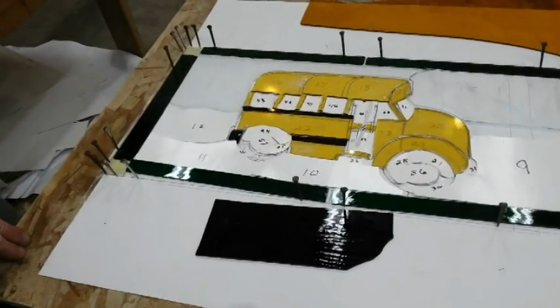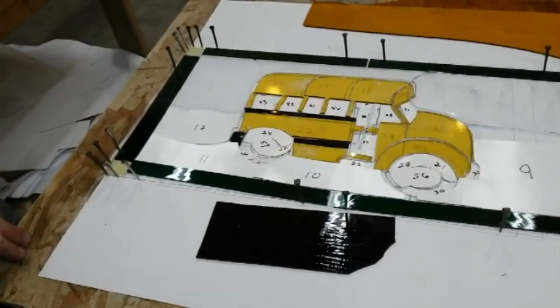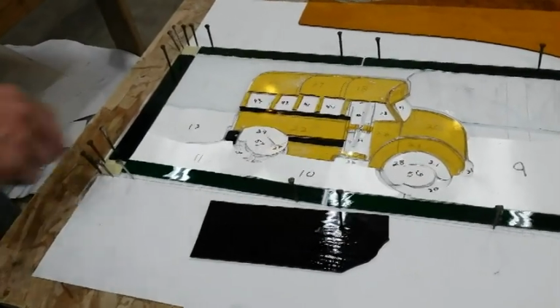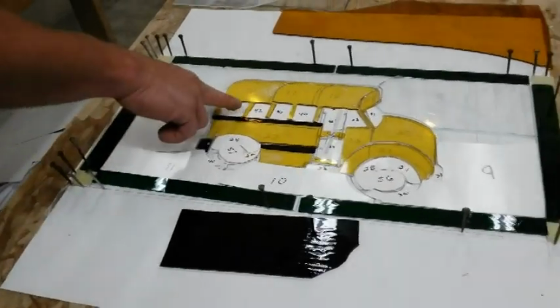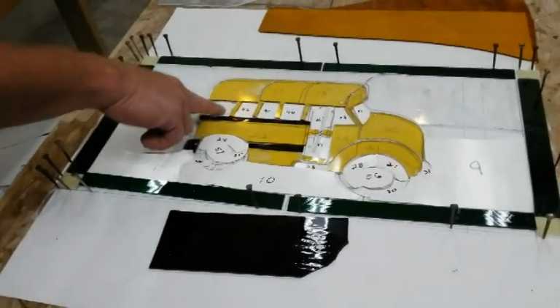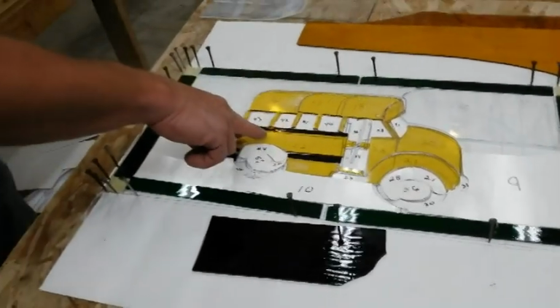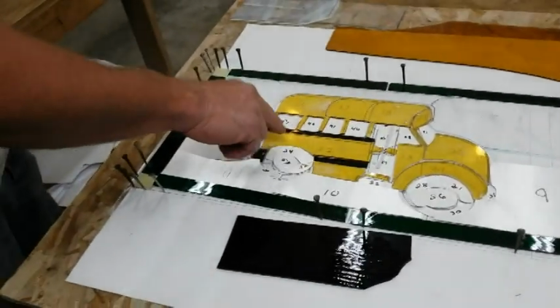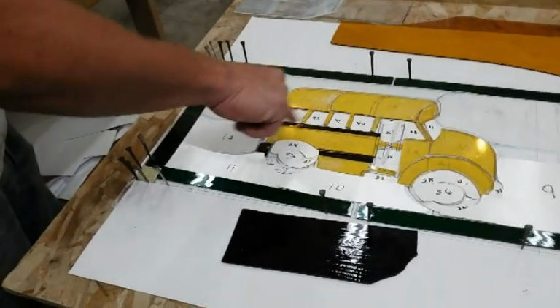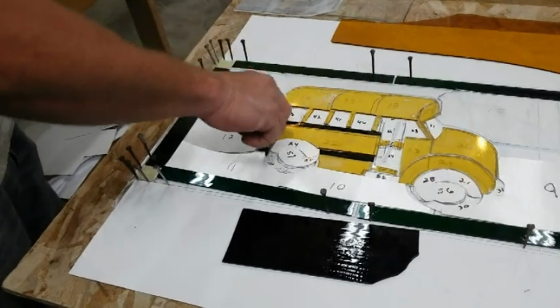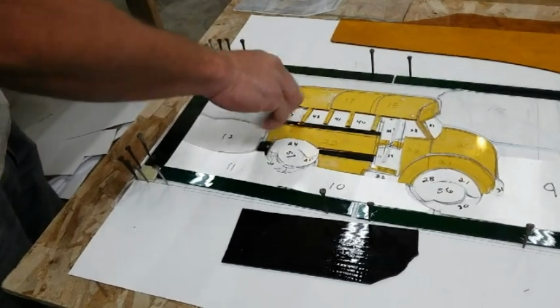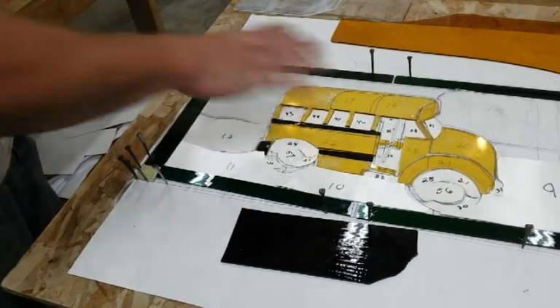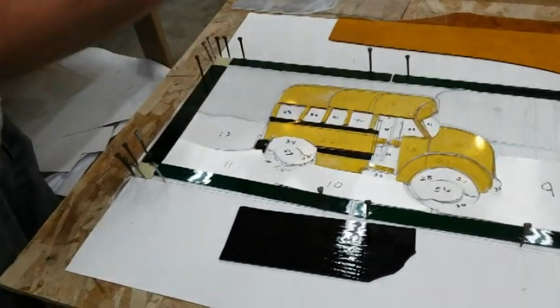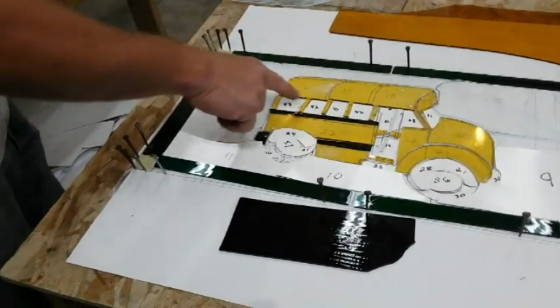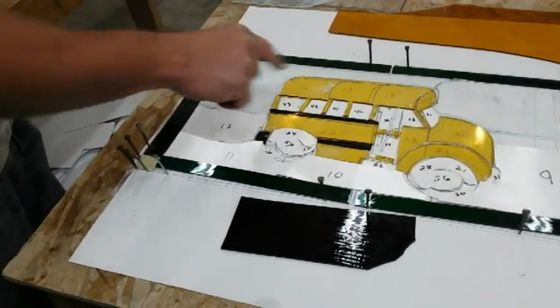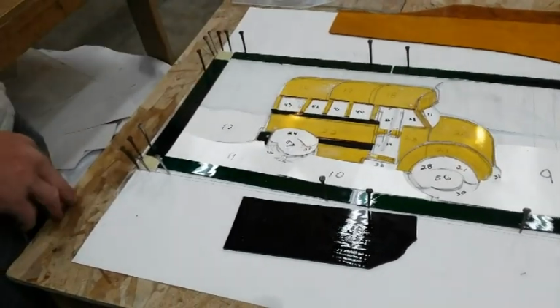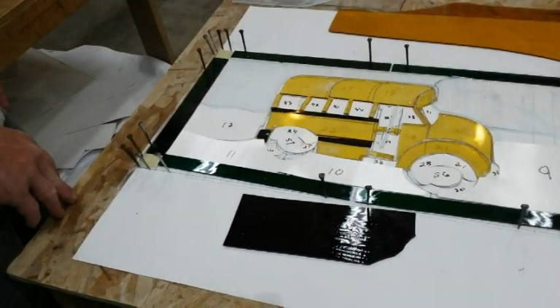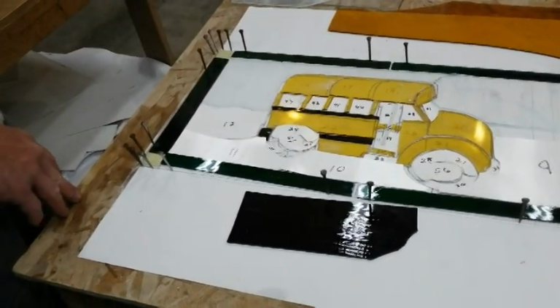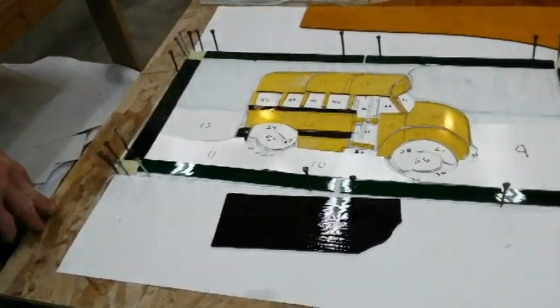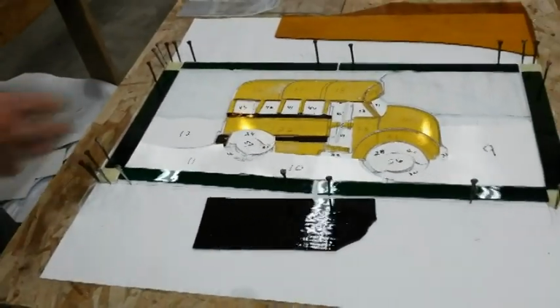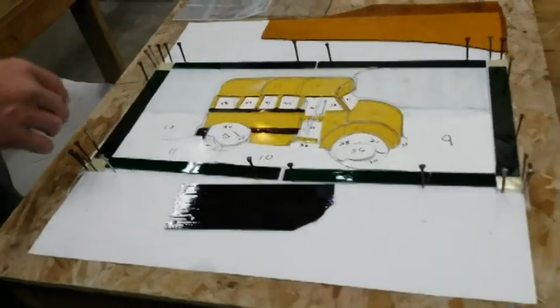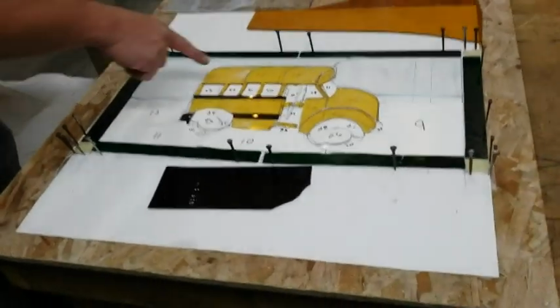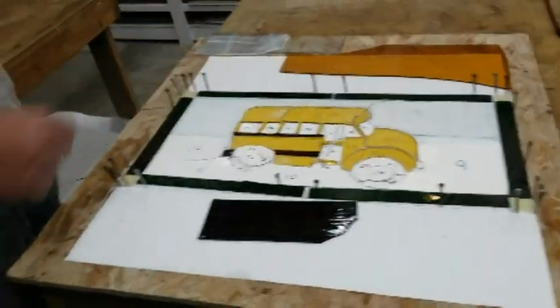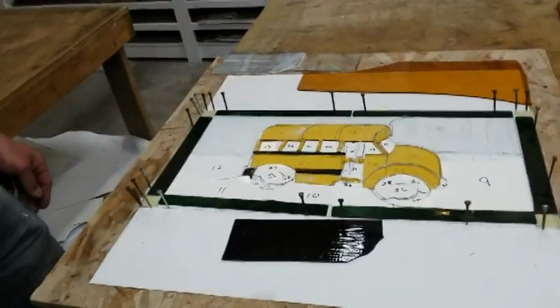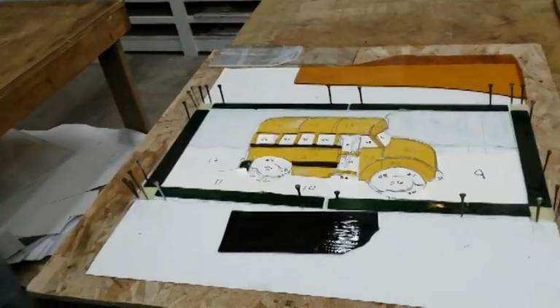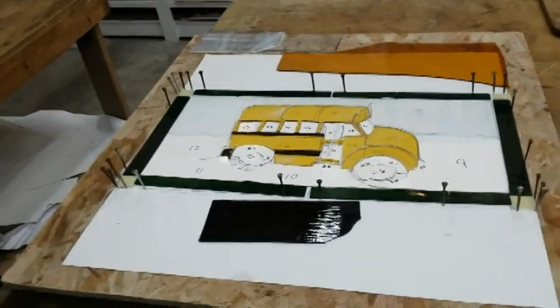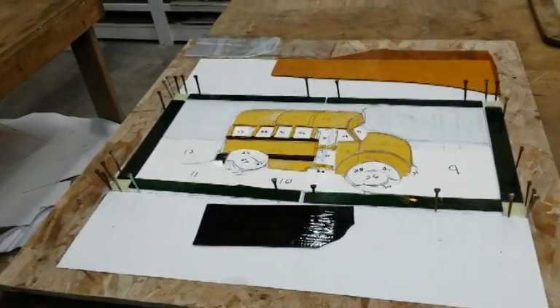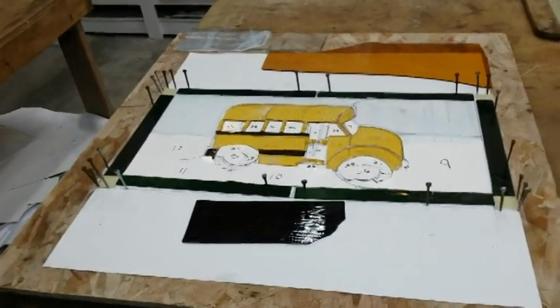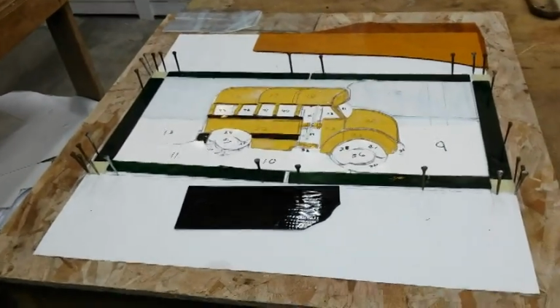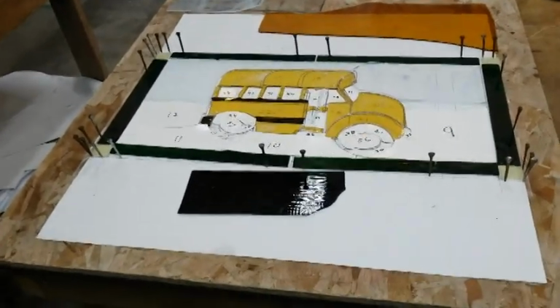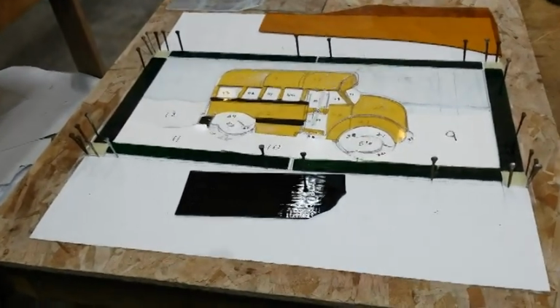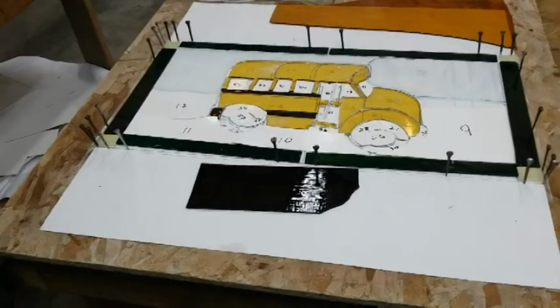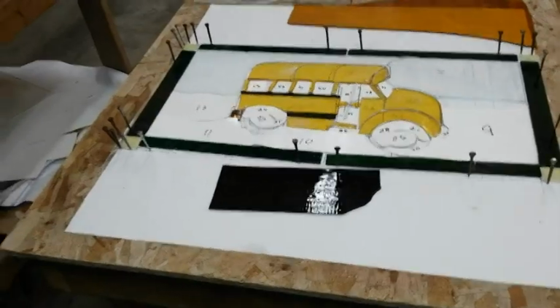It's going to just sit back here in this window of the bus. That's the plan — mounted on that back window. This is a bed back here anyway, so to have an obscure kind of stained glass is perfect for that.